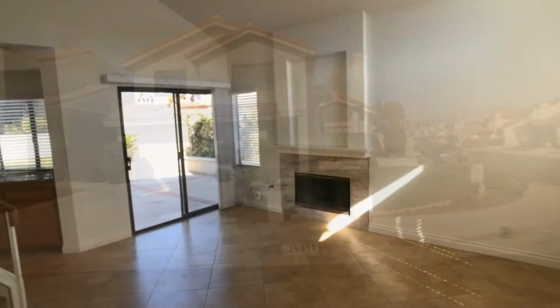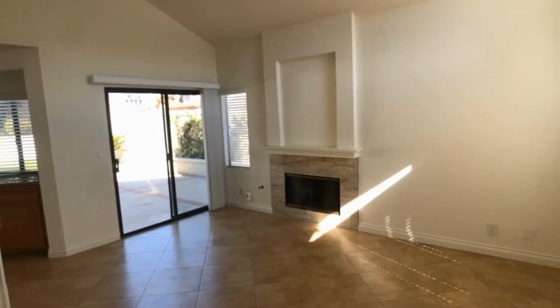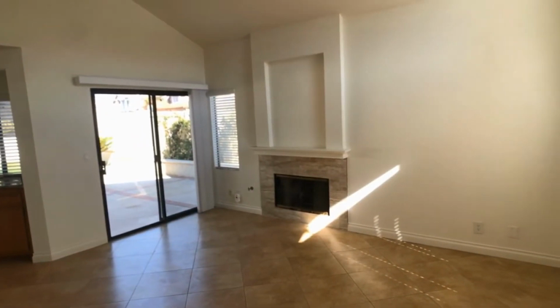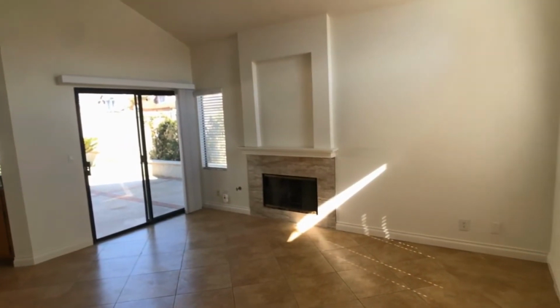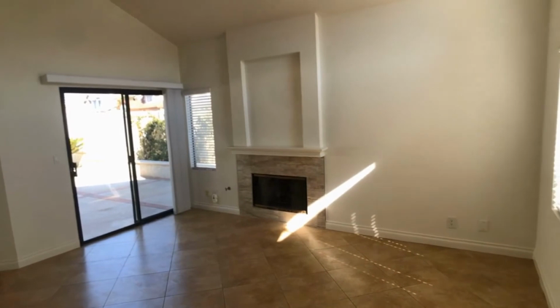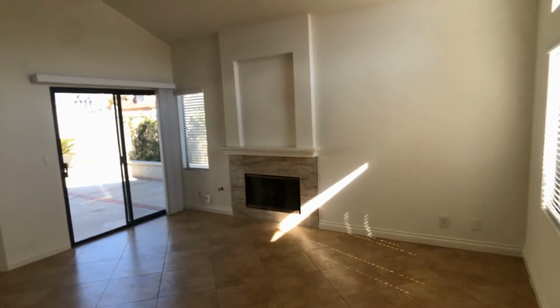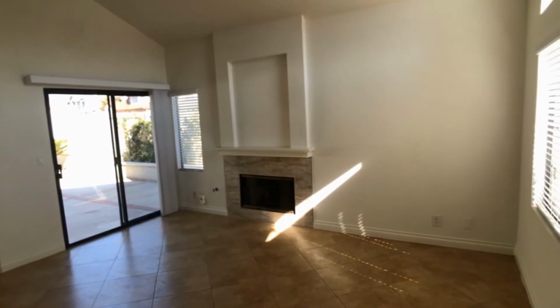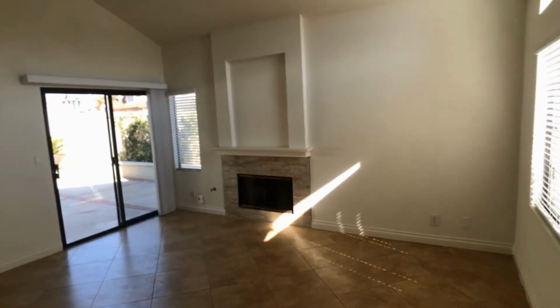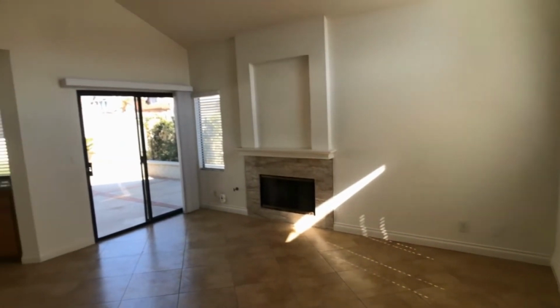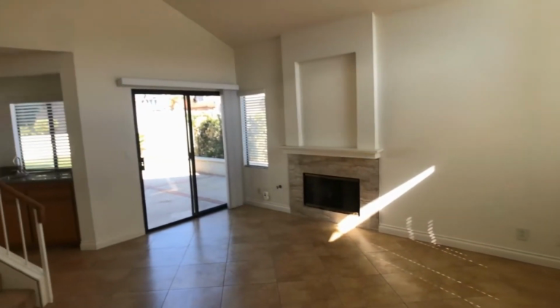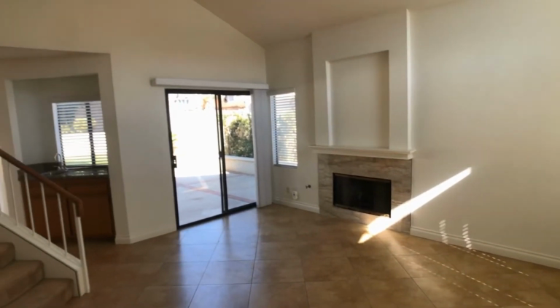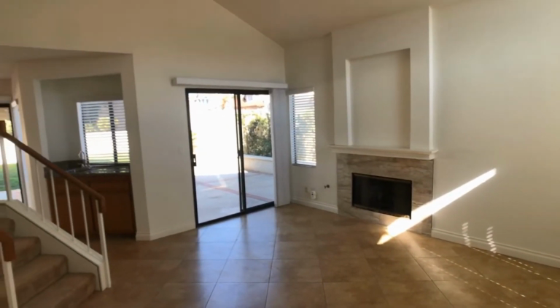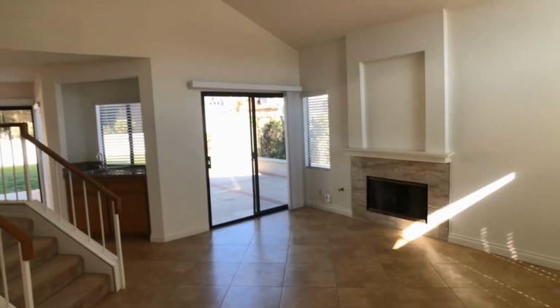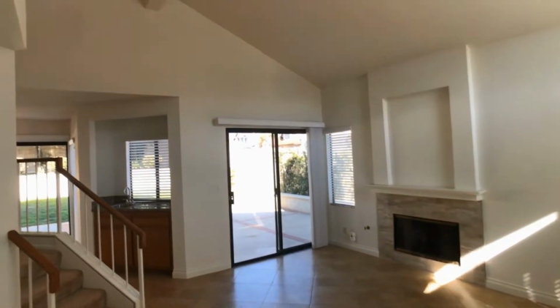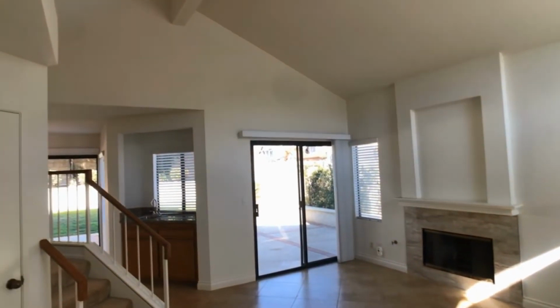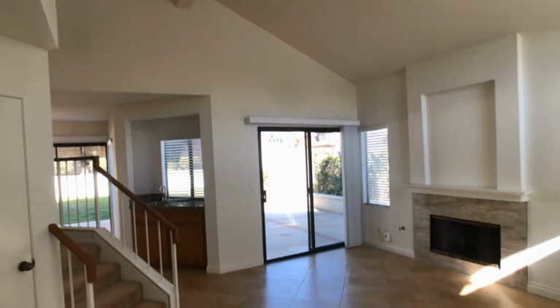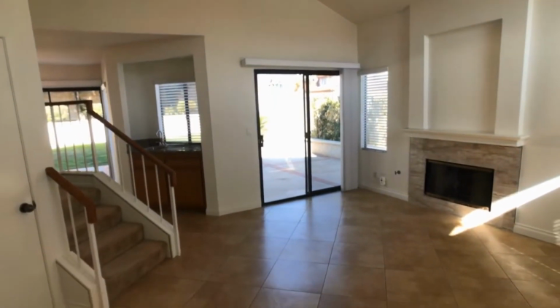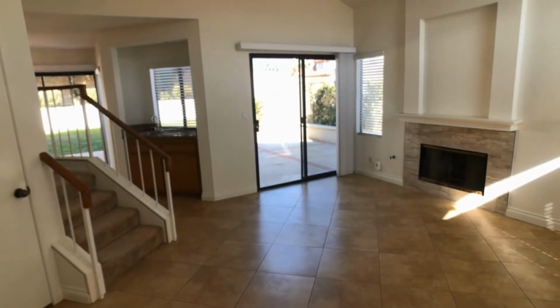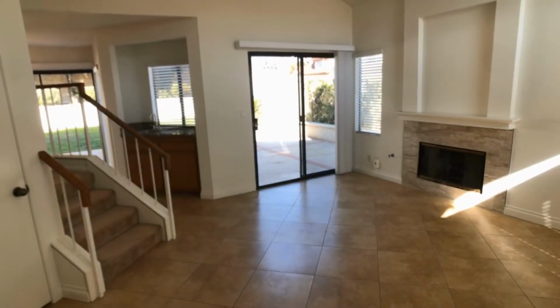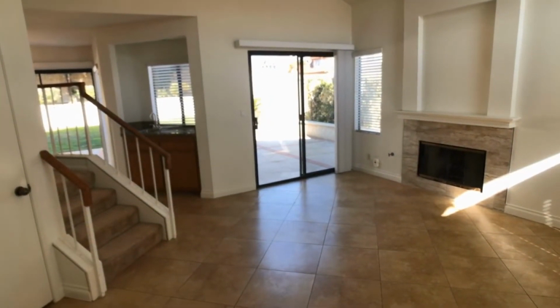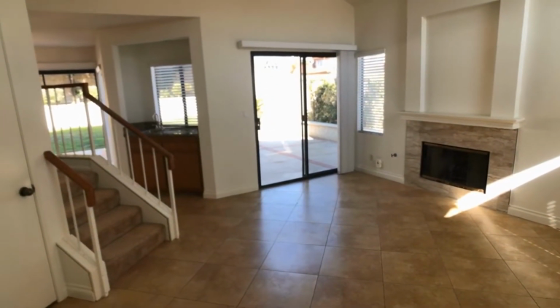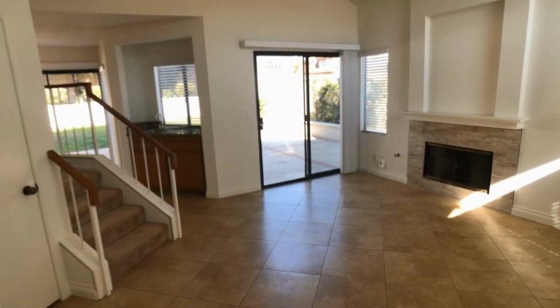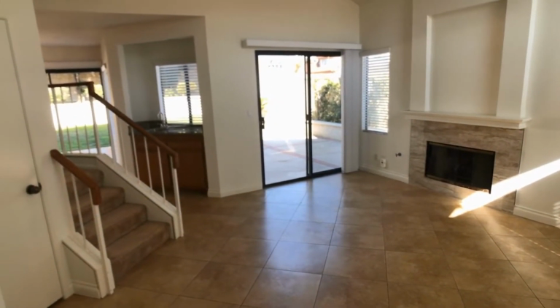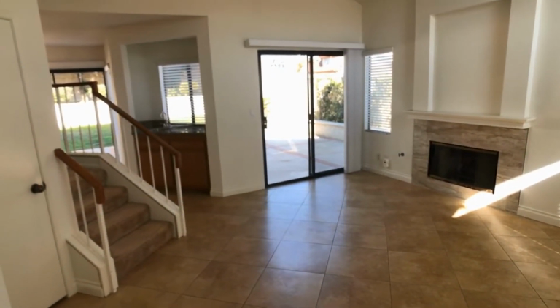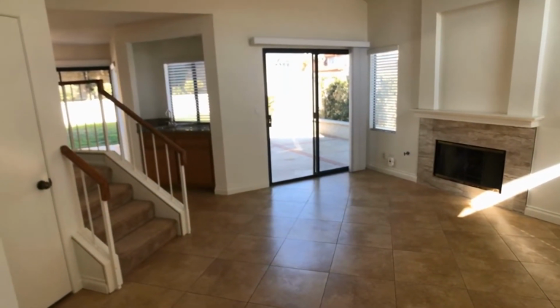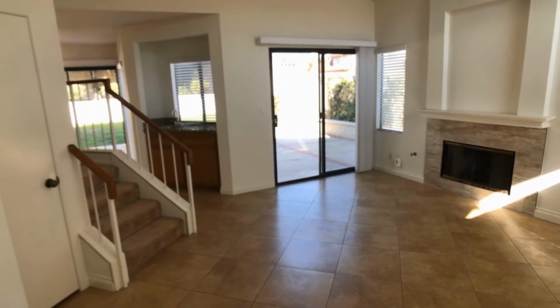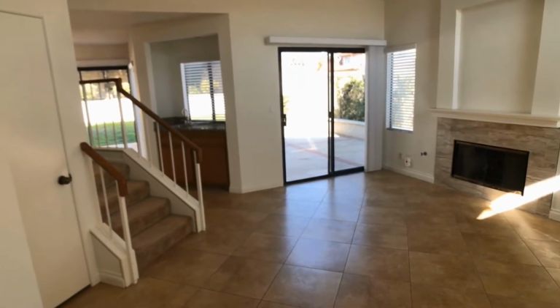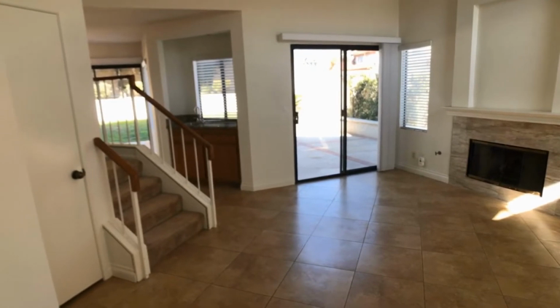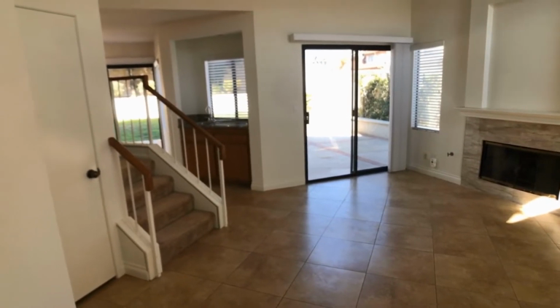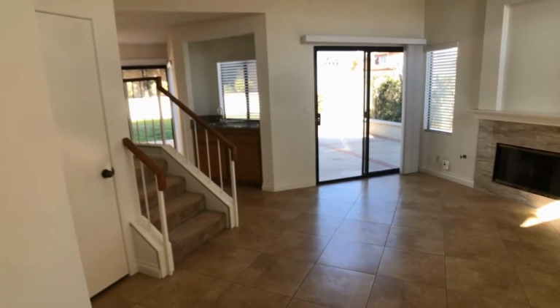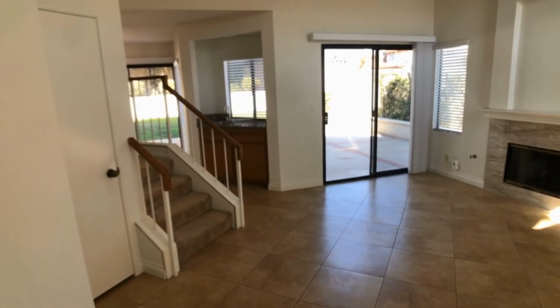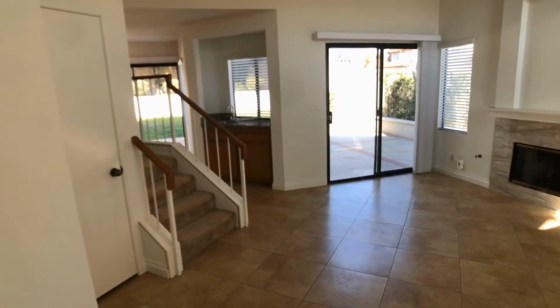Here we are at the entrance of the home. As you can see there are nice high cathedral ceilings with a gas-burning fireplace. All three bedrooms are upstairs. Downstairs features a wet bar and a granite countertop kitchen.